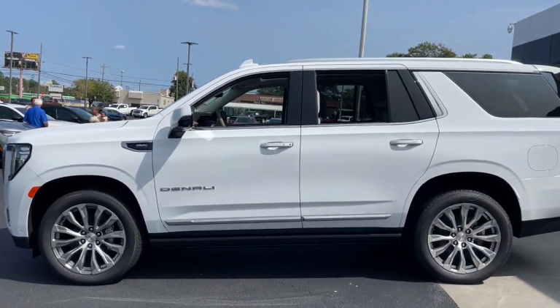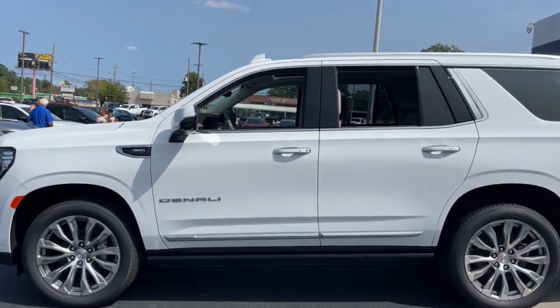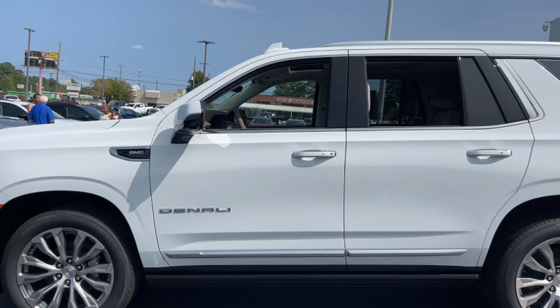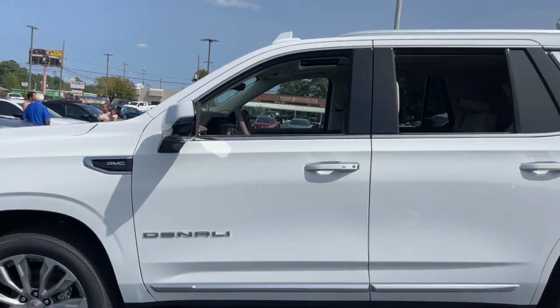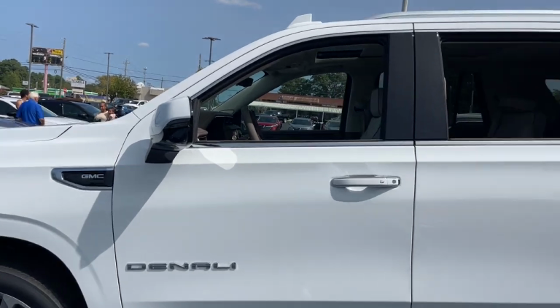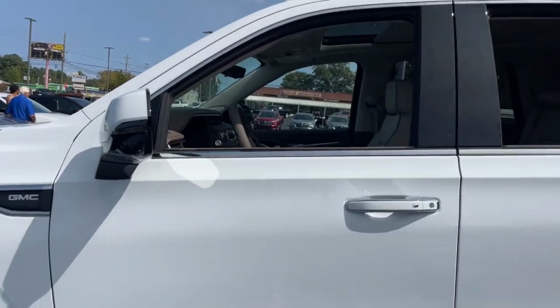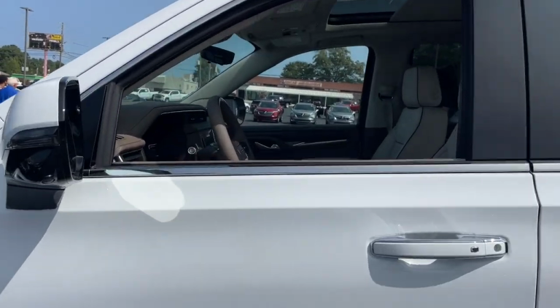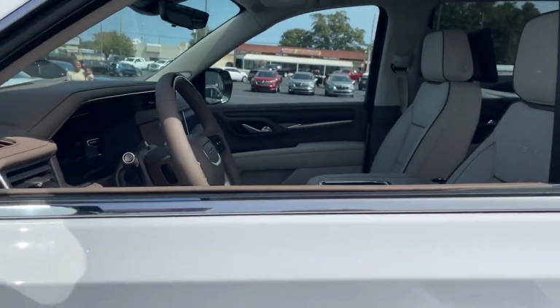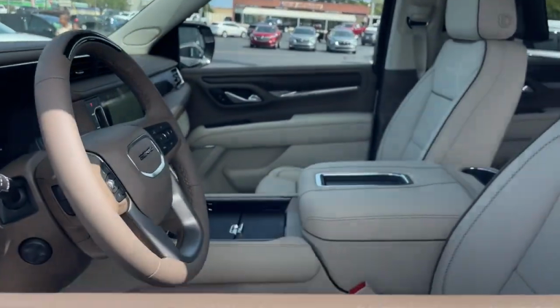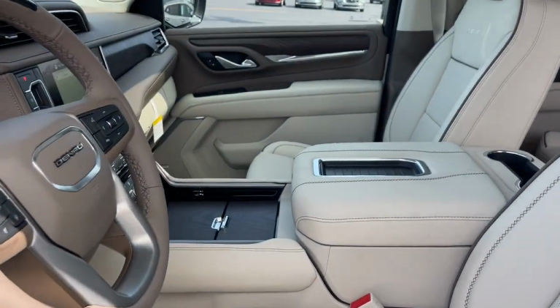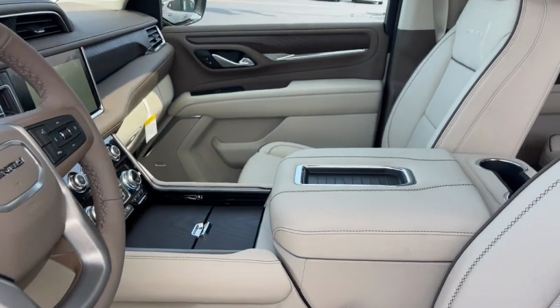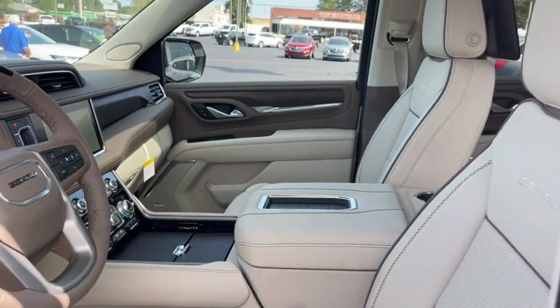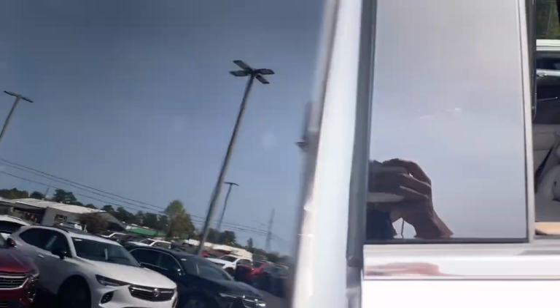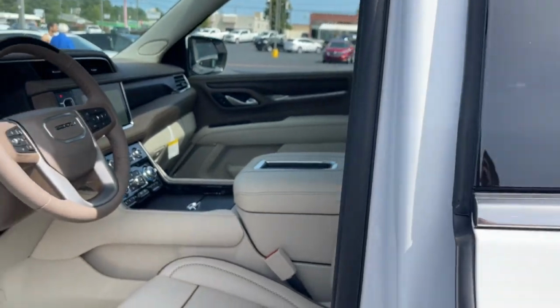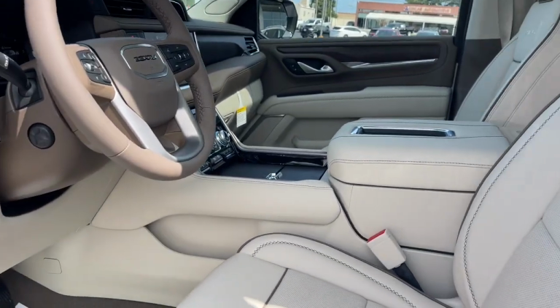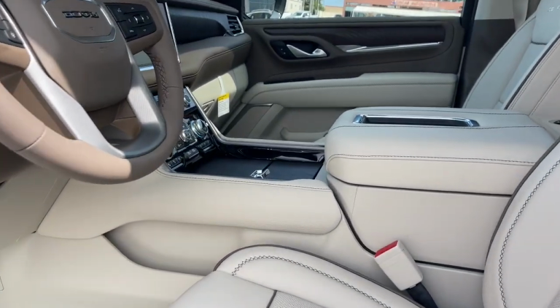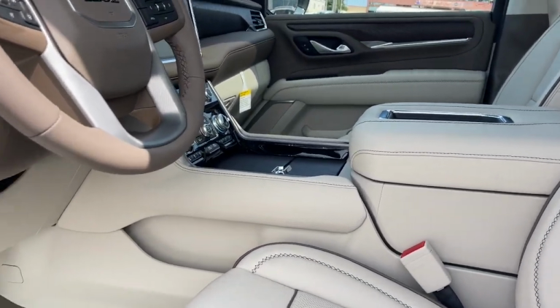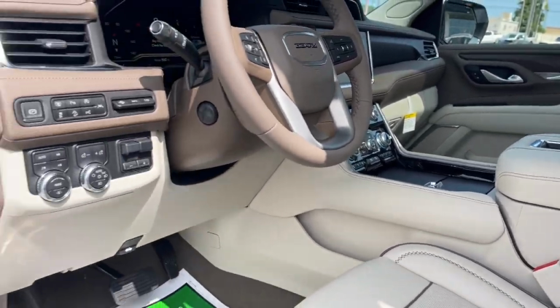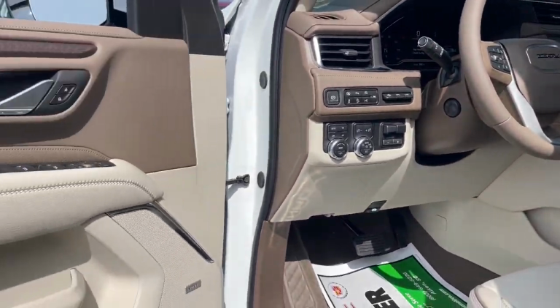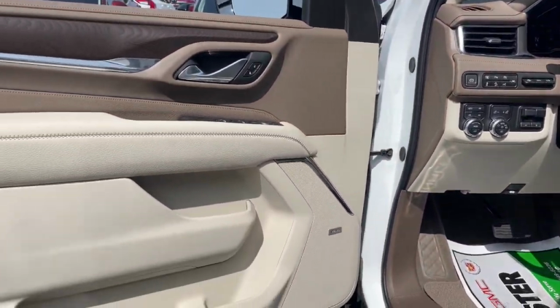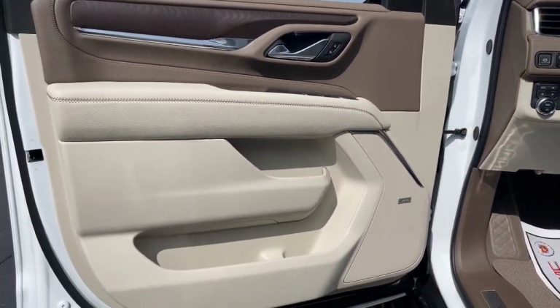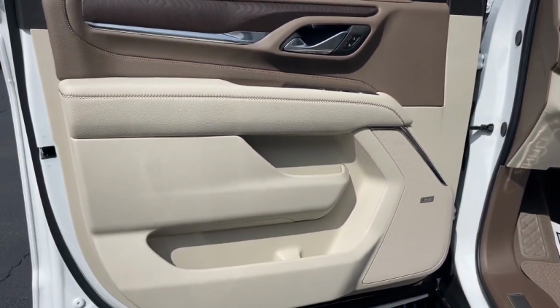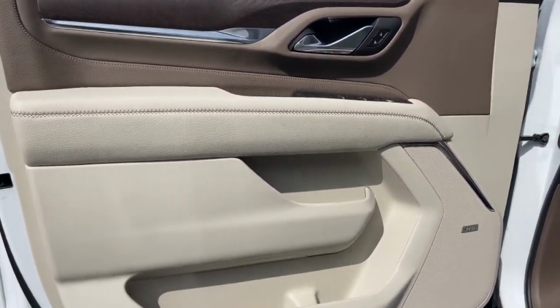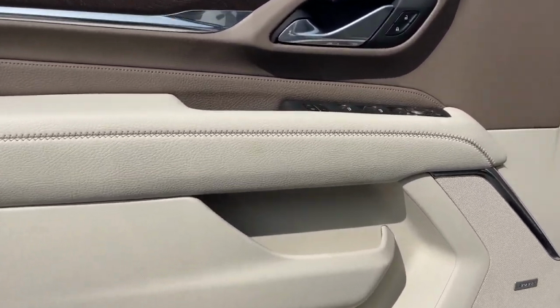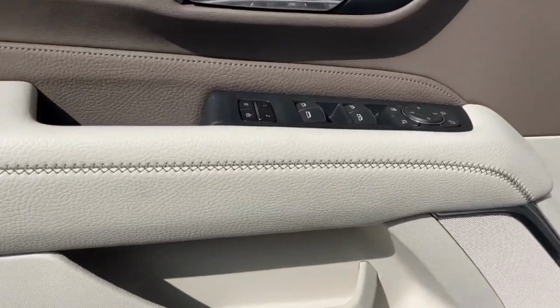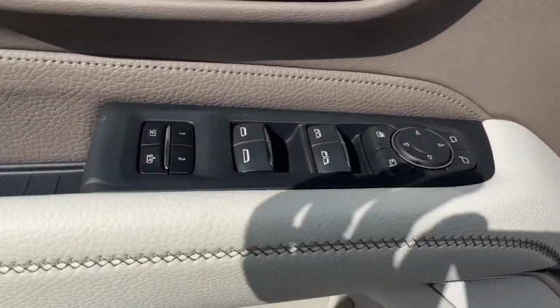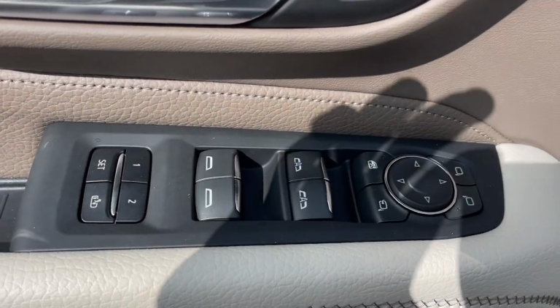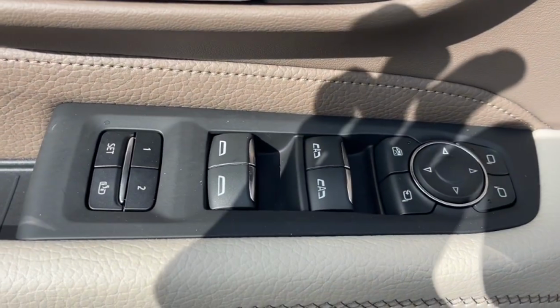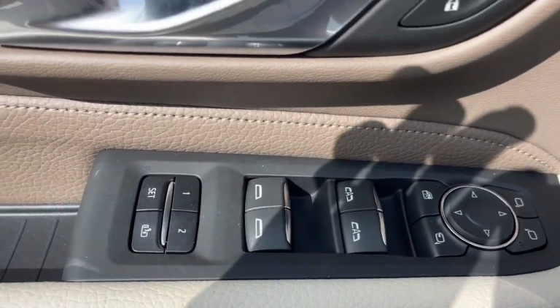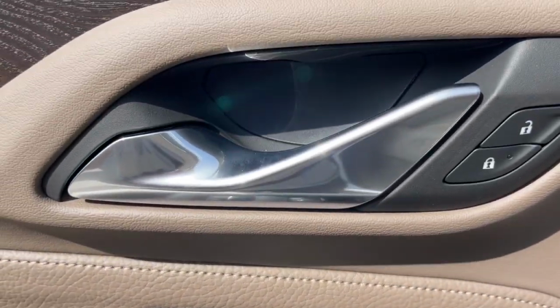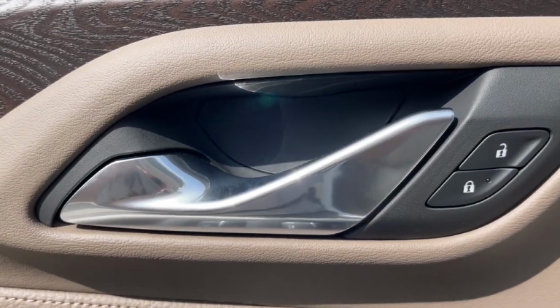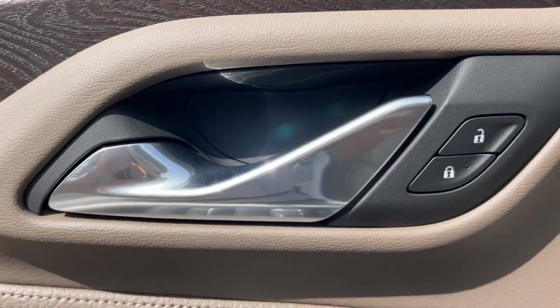Heated steering wheel, Apple CarPlay and/or Android Auto, heated and/or cooled front seats, head-up display, wireless charging station, pre-collision system, lane departure warning, panoramic roof, keyless entry, hands-free lift gate.